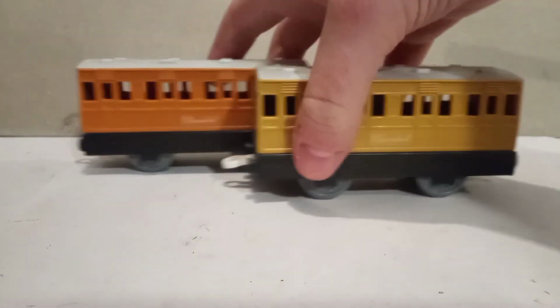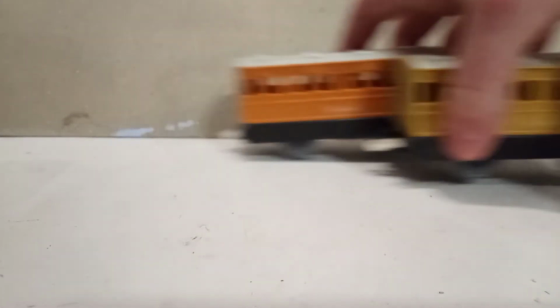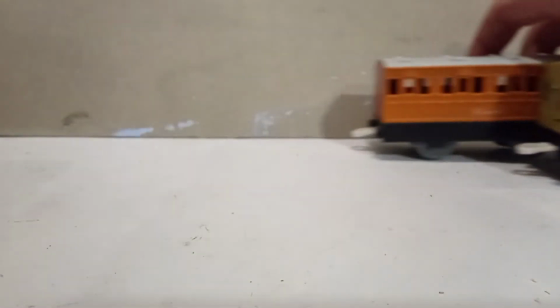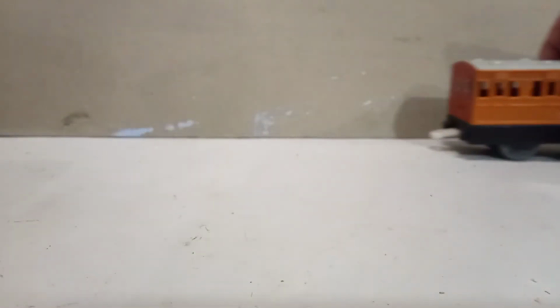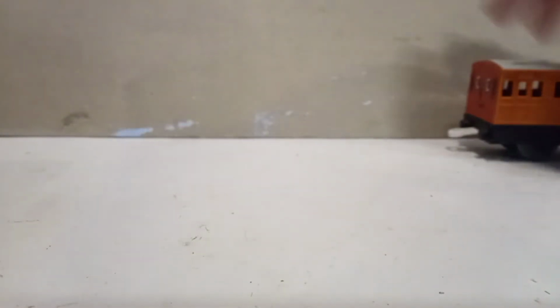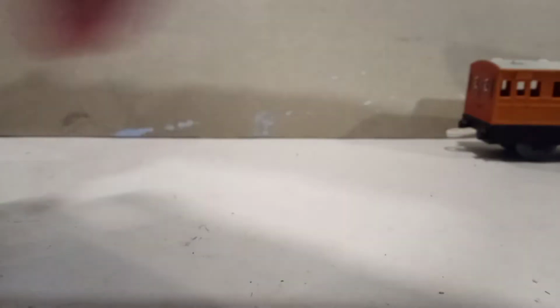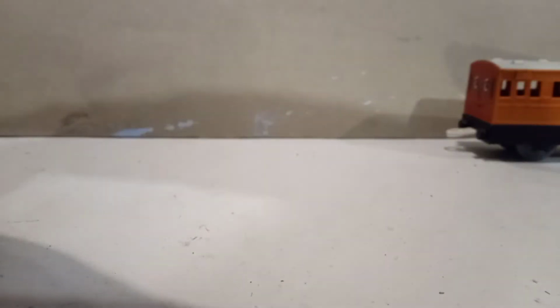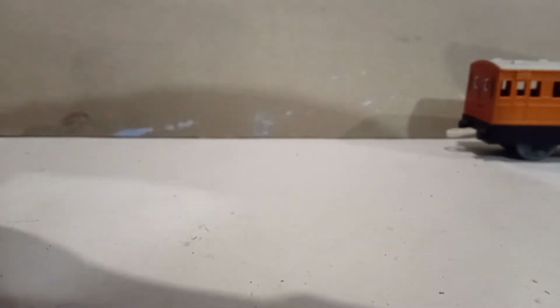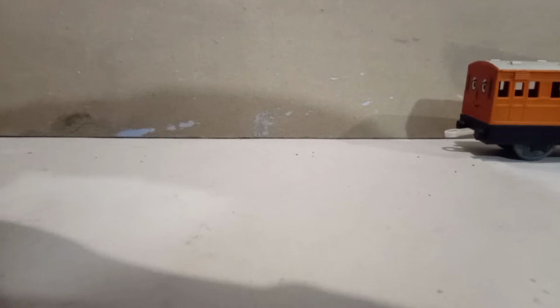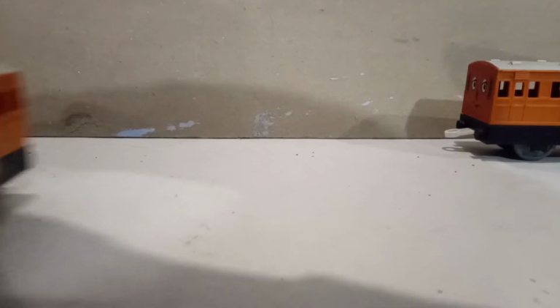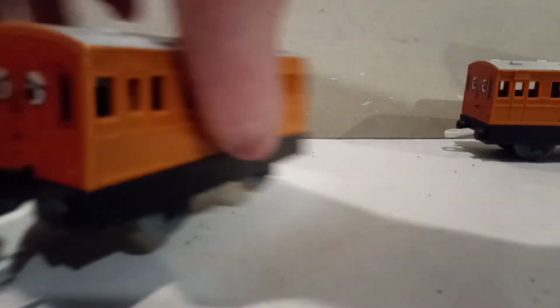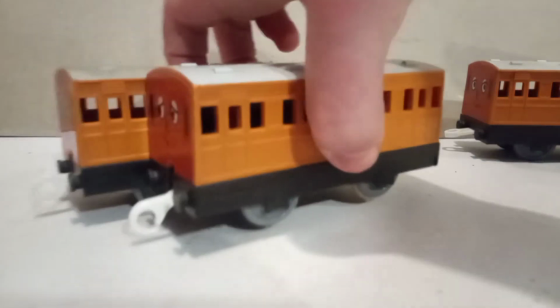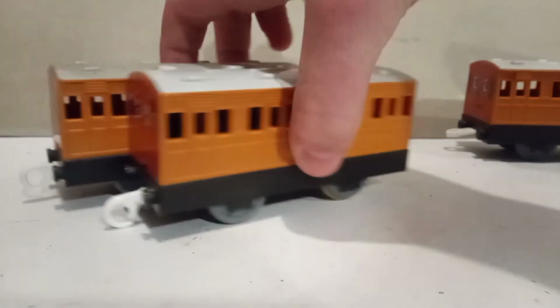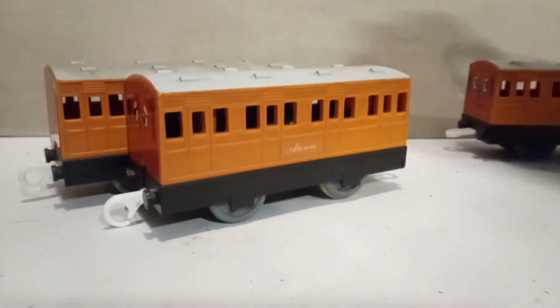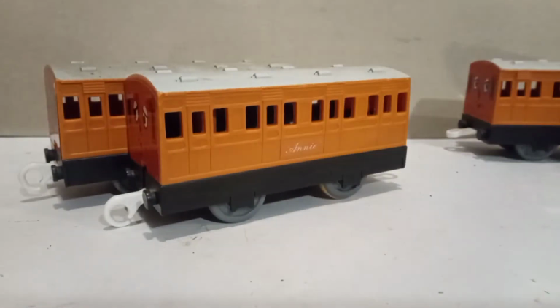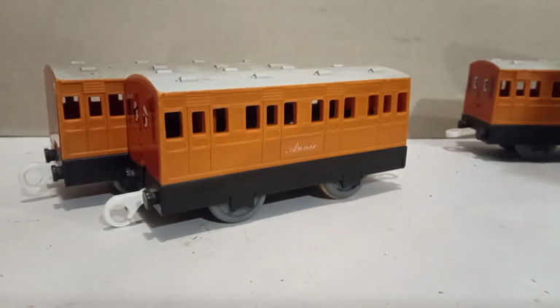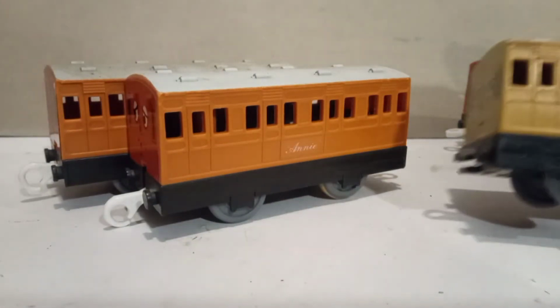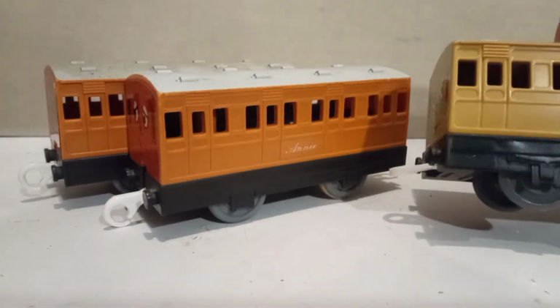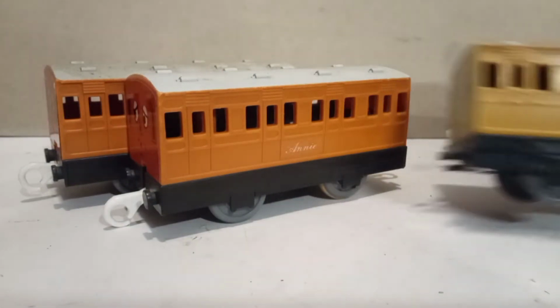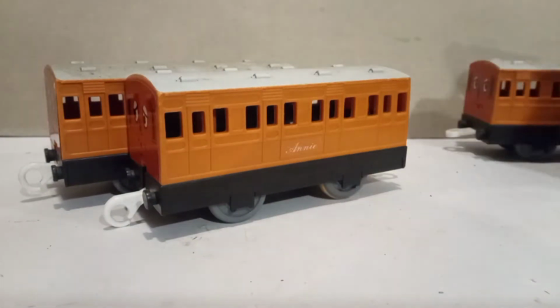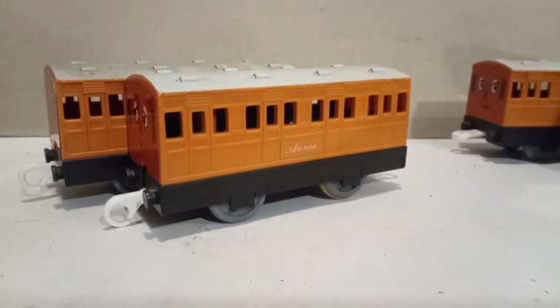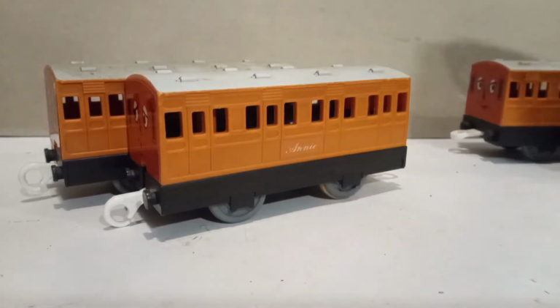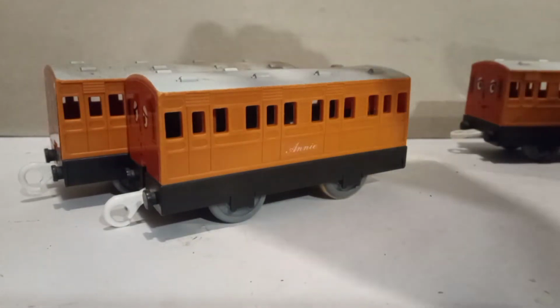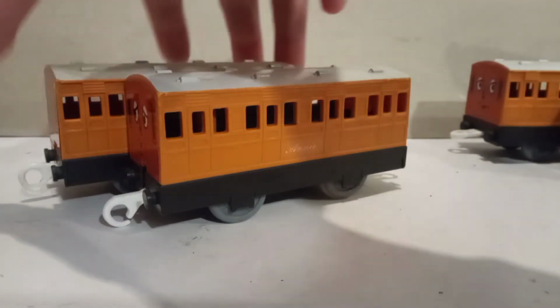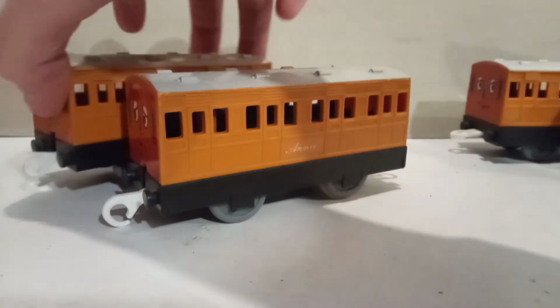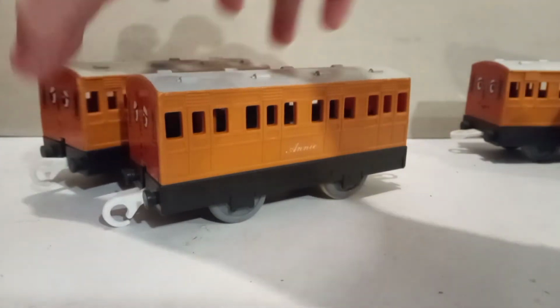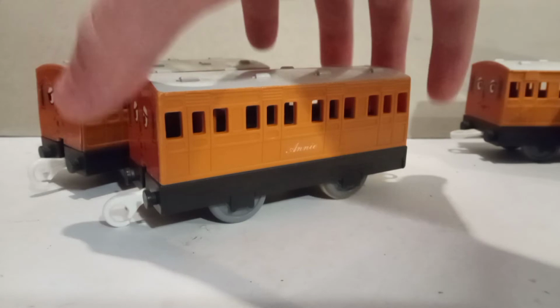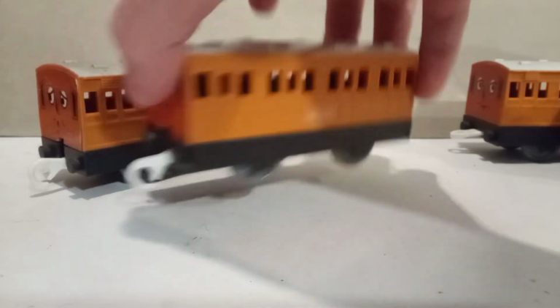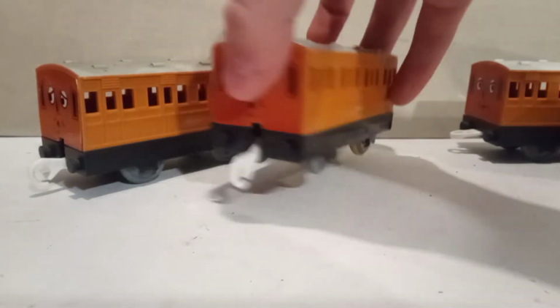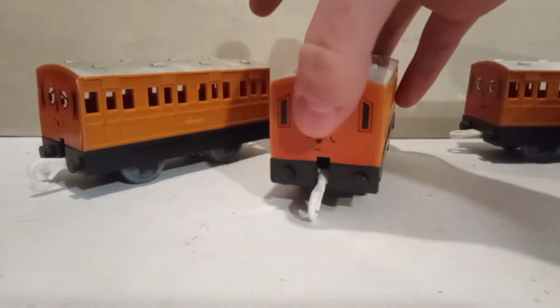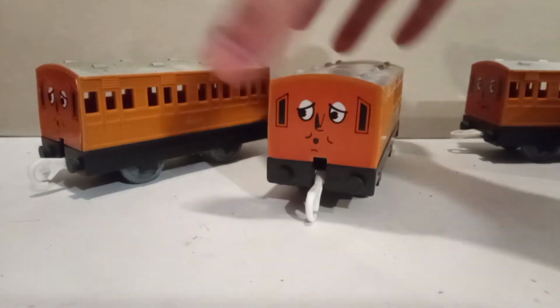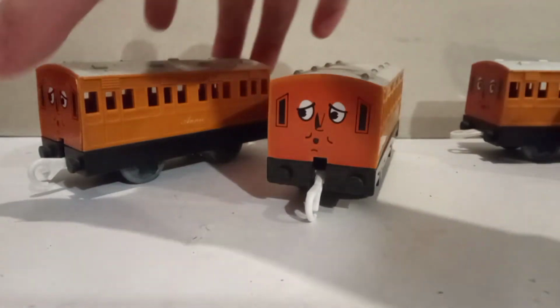Where Annie is concerned, I do have a model of Annie with the same colour as this one, but it doesn't have a face so I will not be showing it.